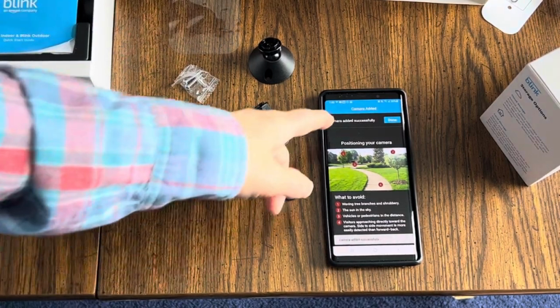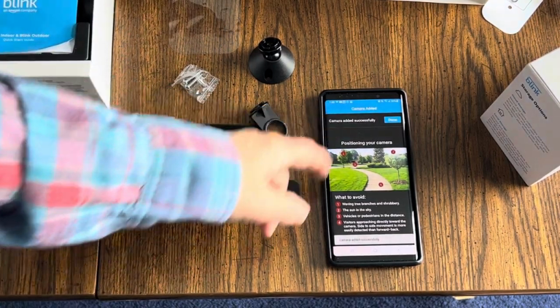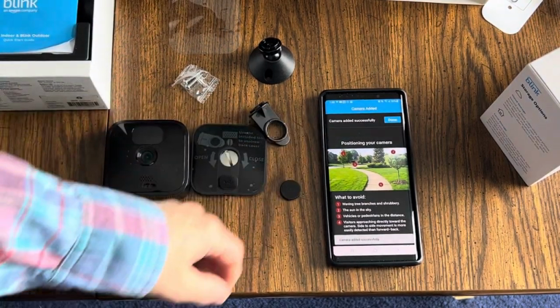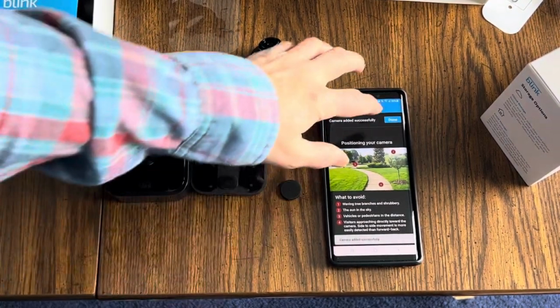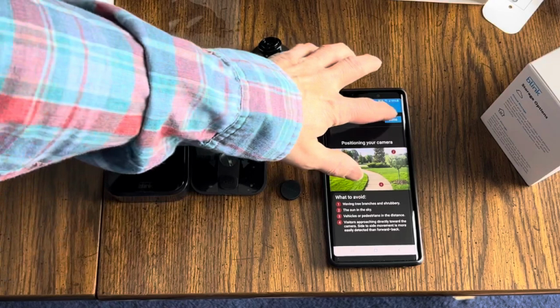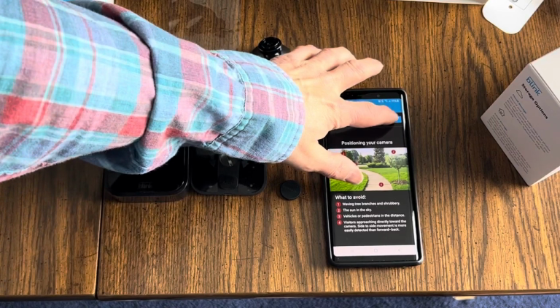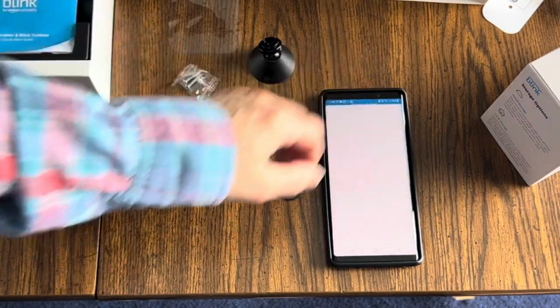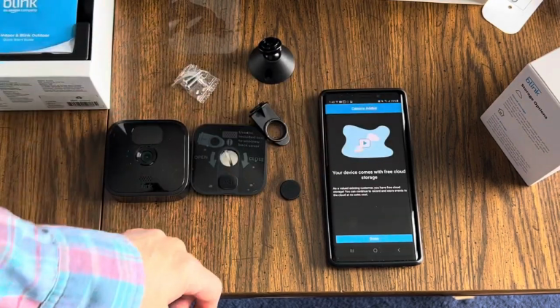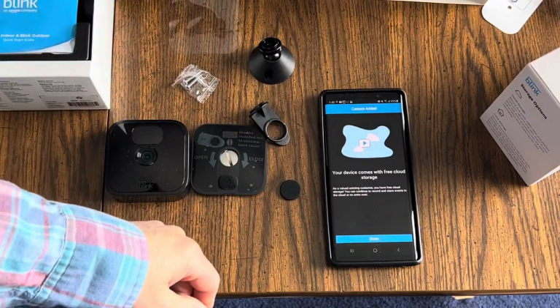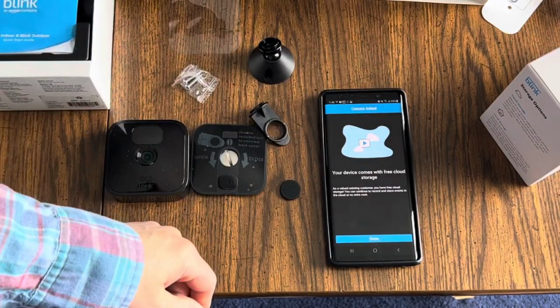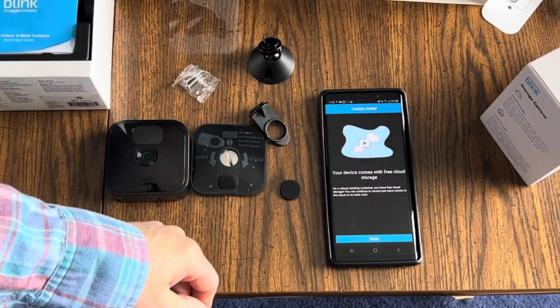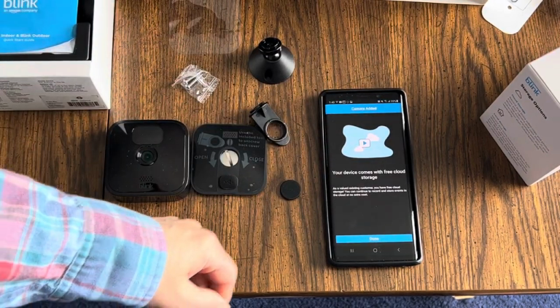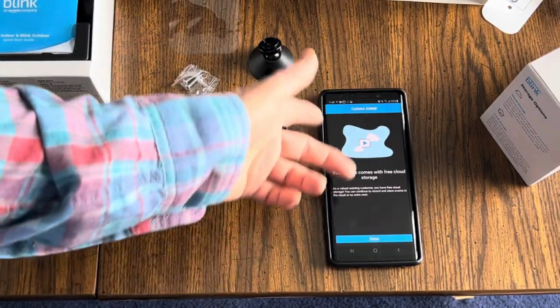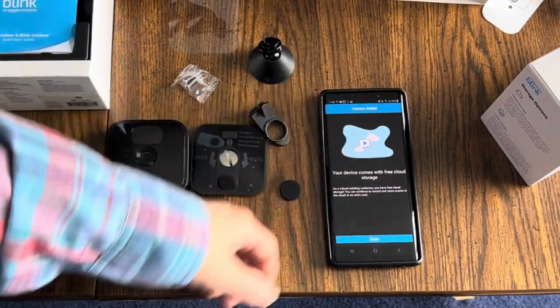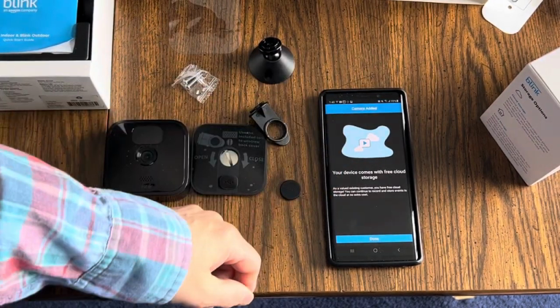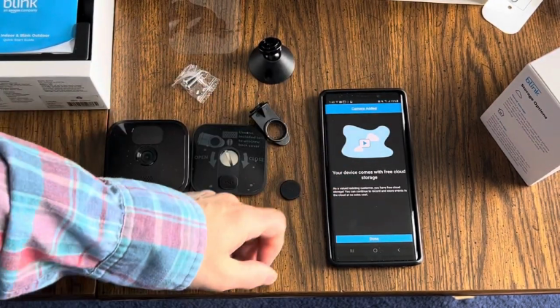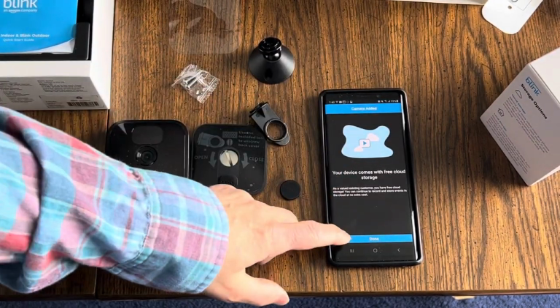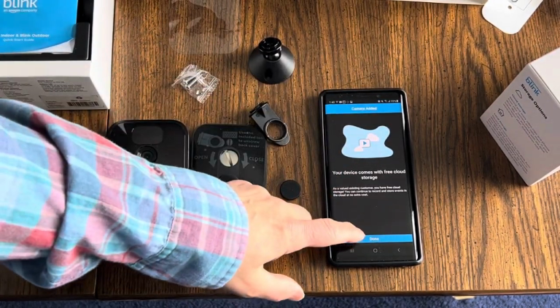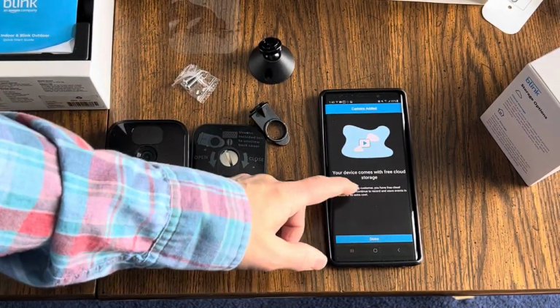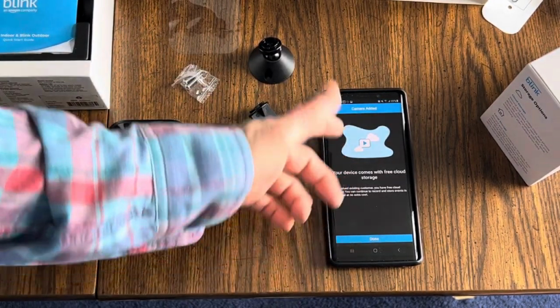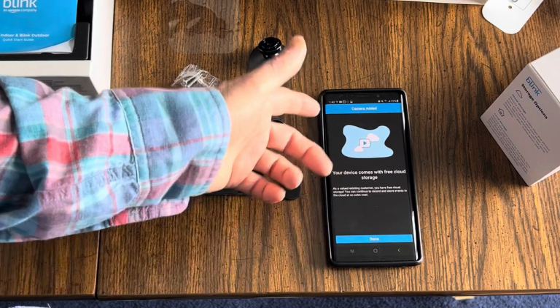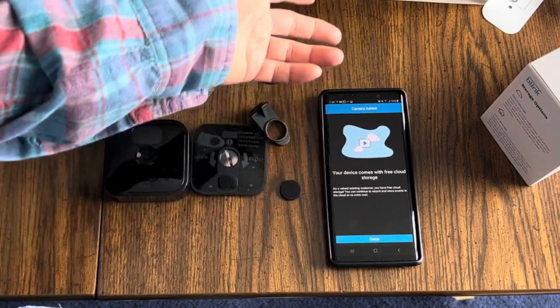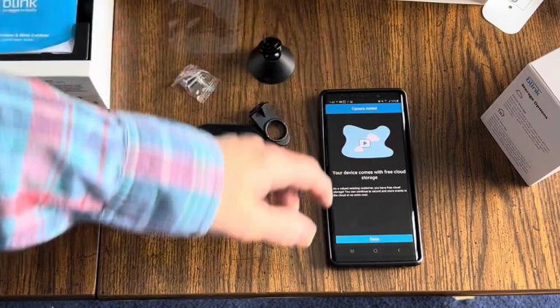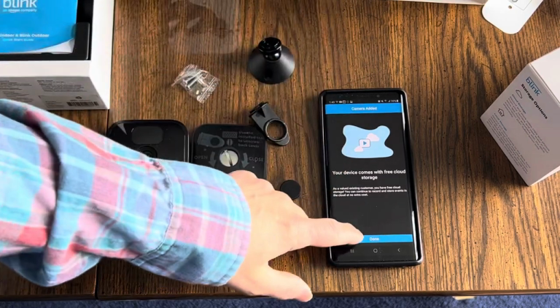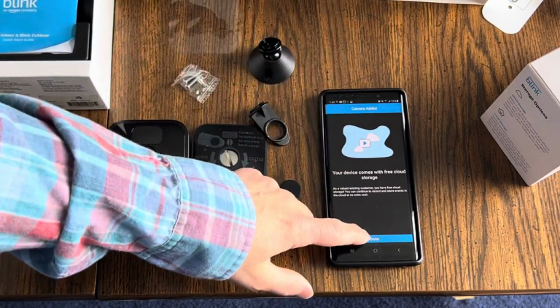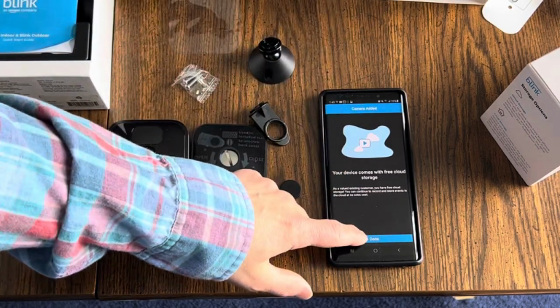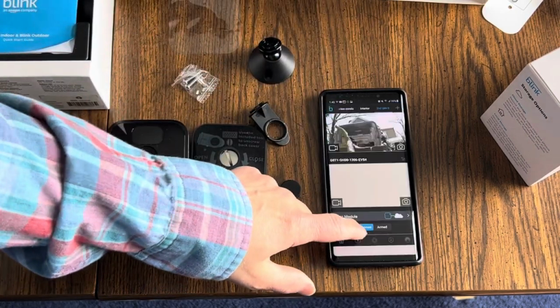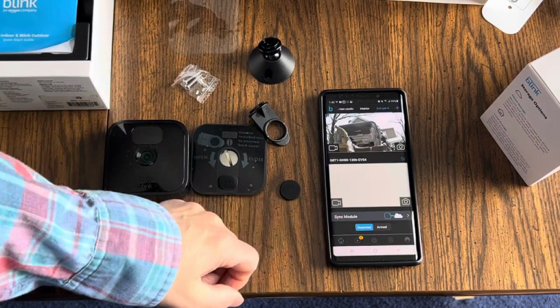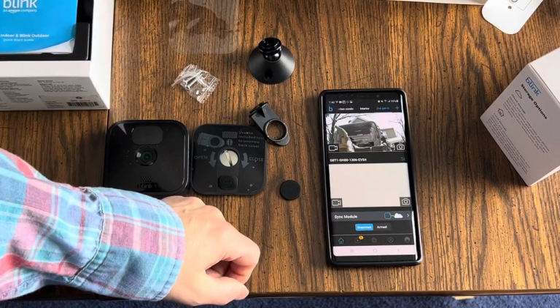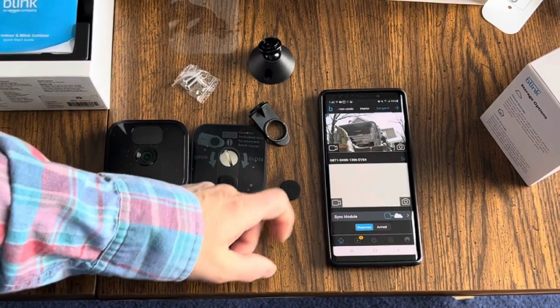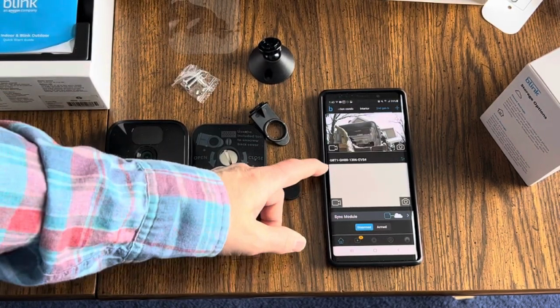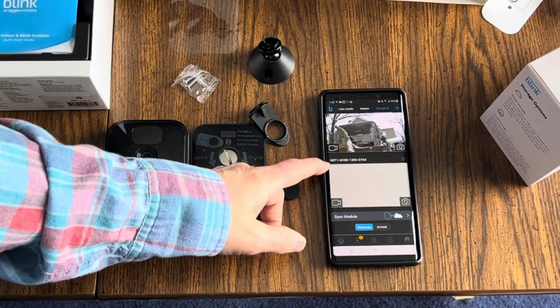Camera added successfully. Hit Done. It tells you that it comes with free cloud storage, which is awesome — that's one of the reasons I bought the Blink camera. Hit Done. Now the camera is here.